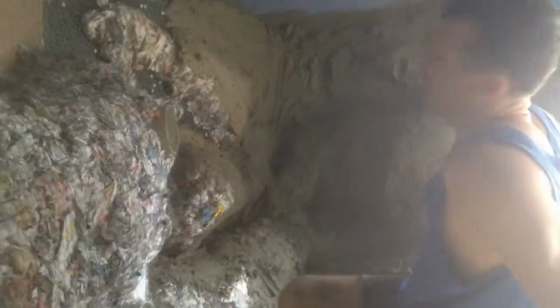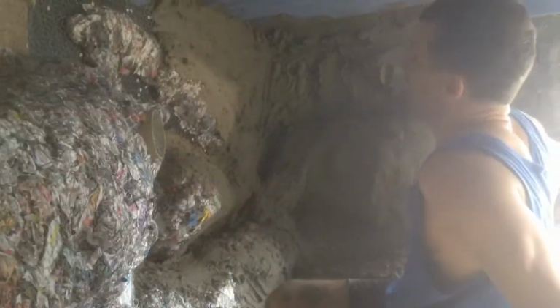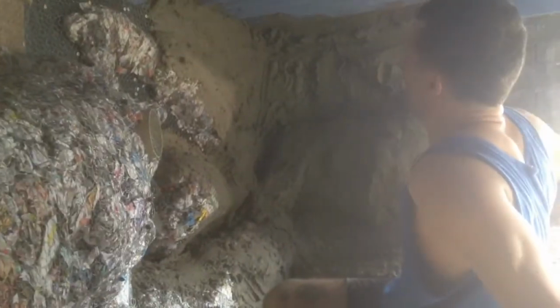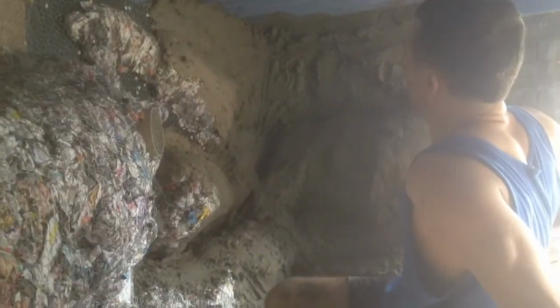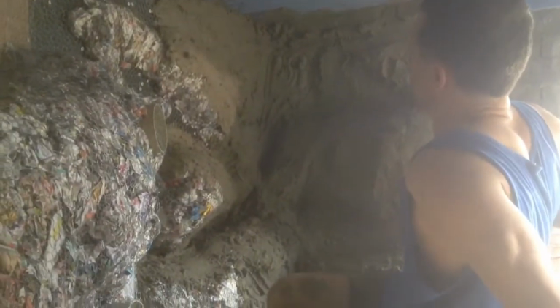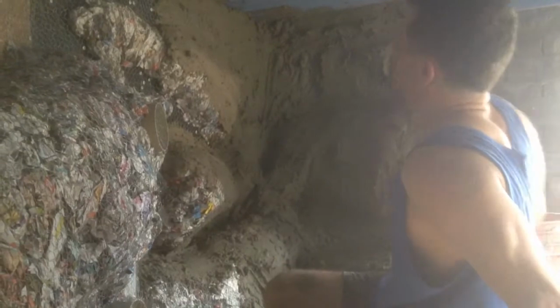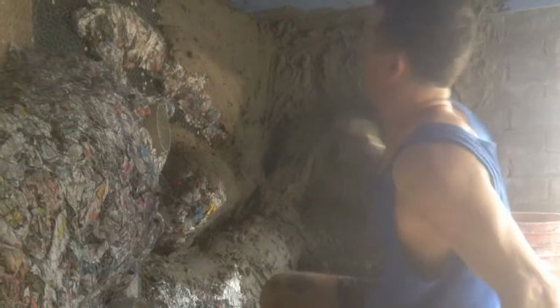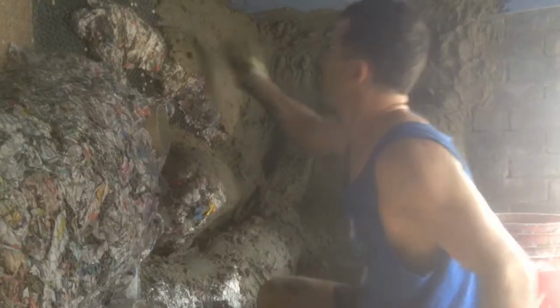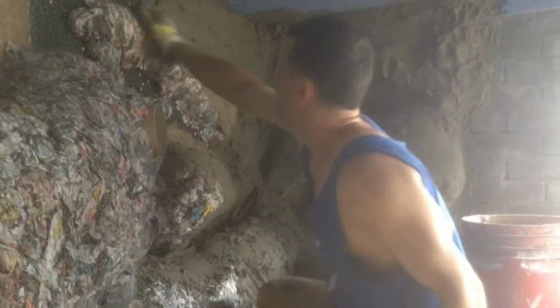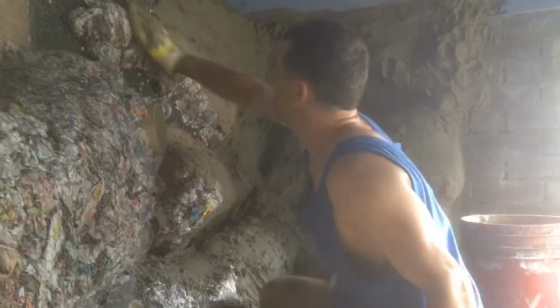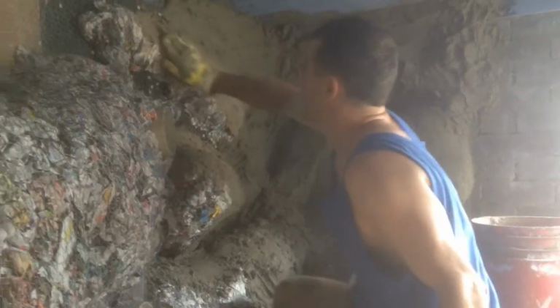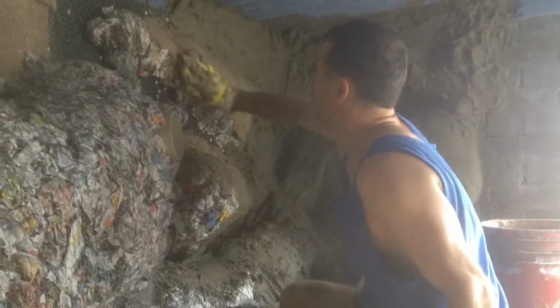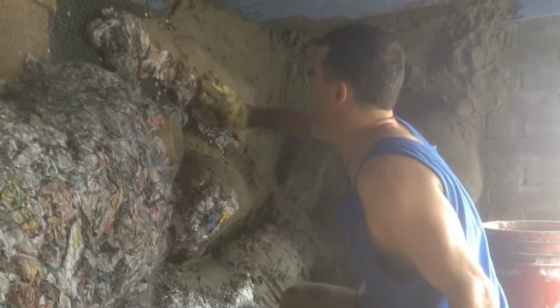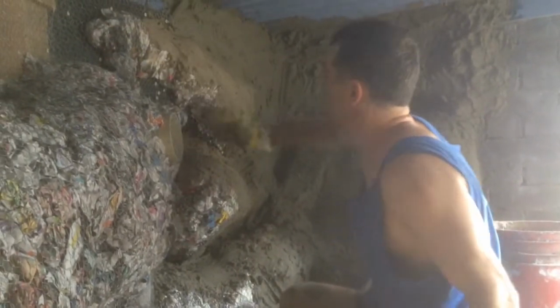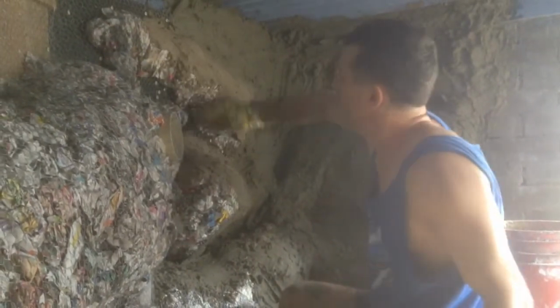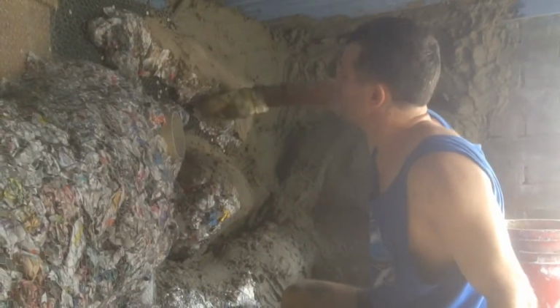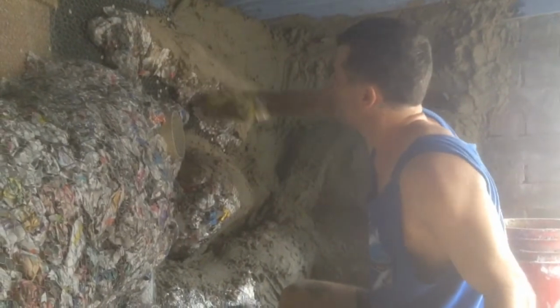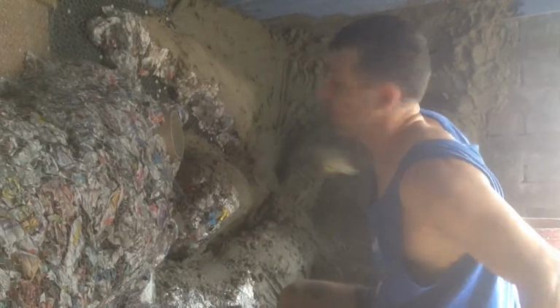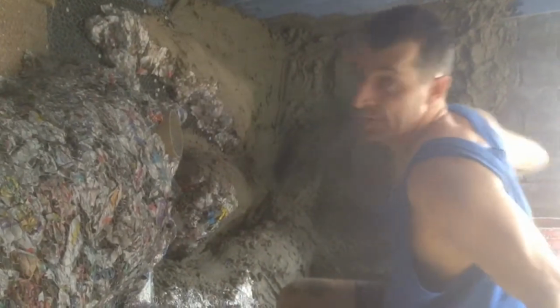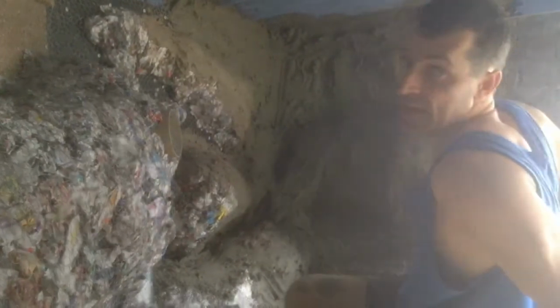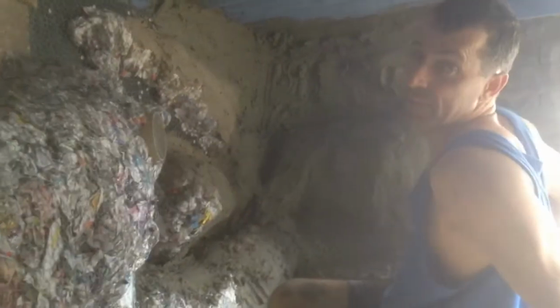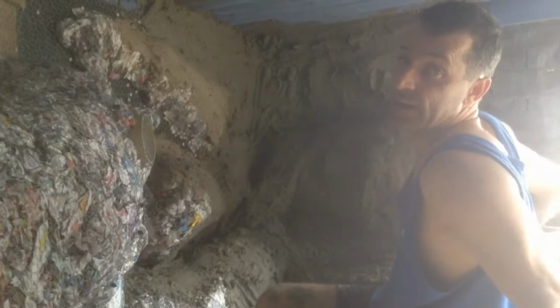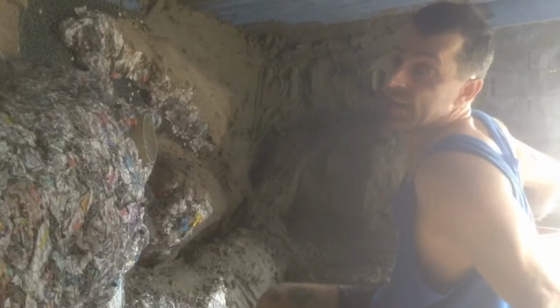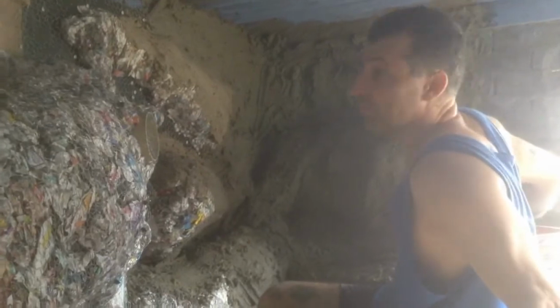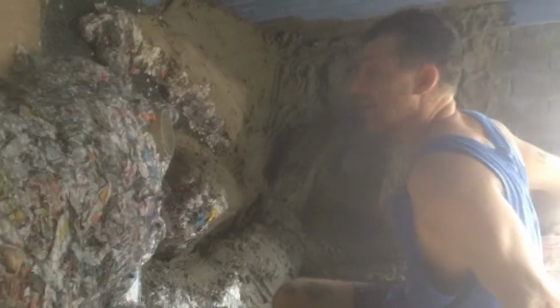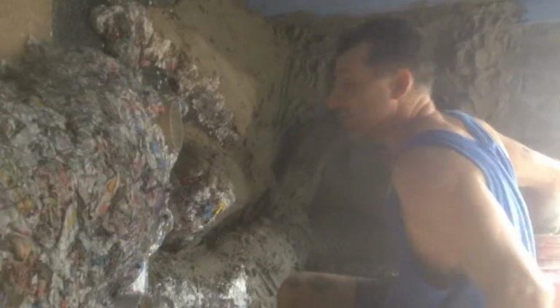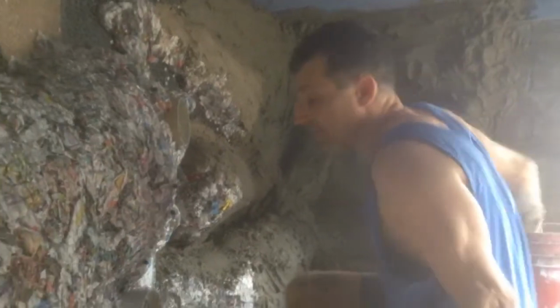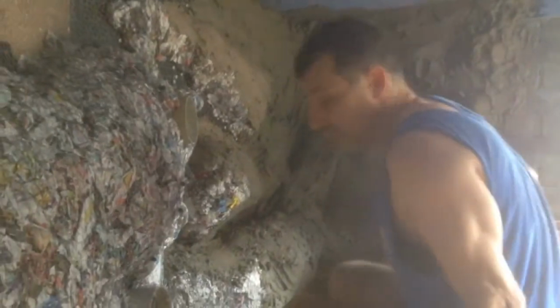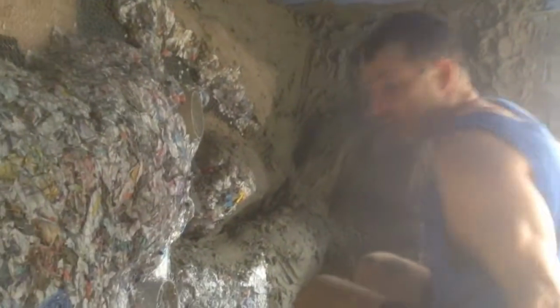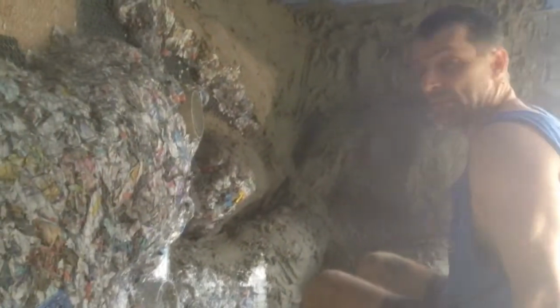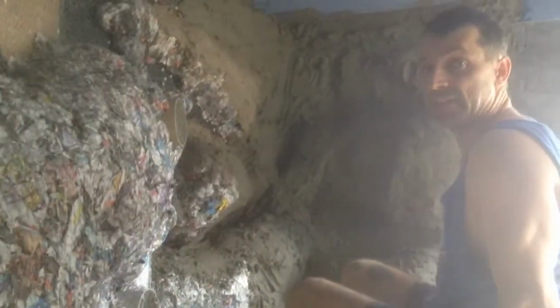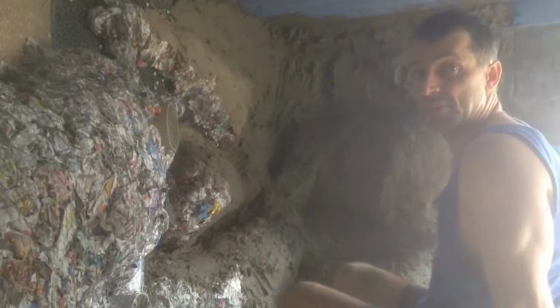Bit of a messy job, takes a while. You've got to mix, mix, mix and mix — but very time consuming. Try to get the cement to stick upside down, that's the hard part. We'll catch you up on the next step soon.